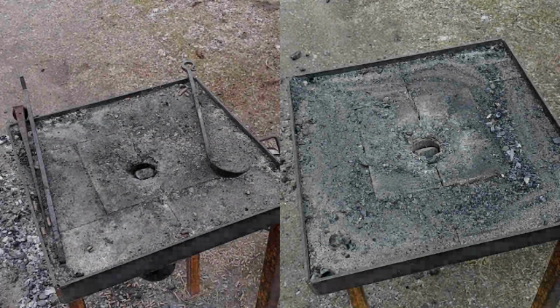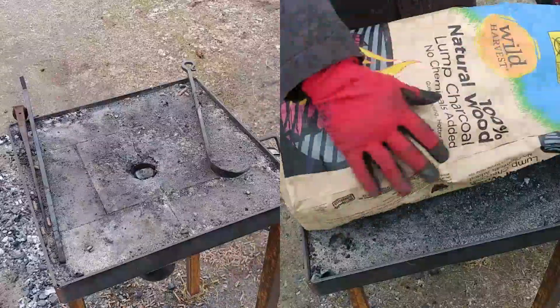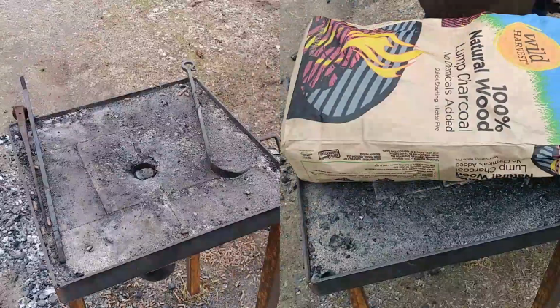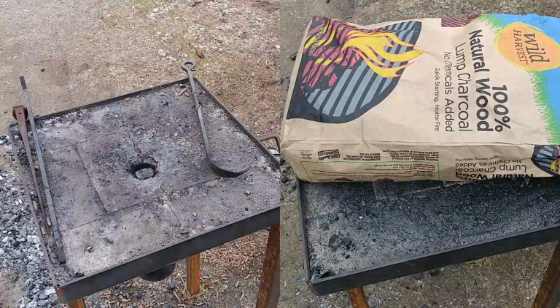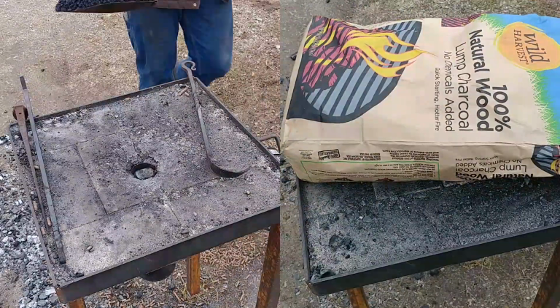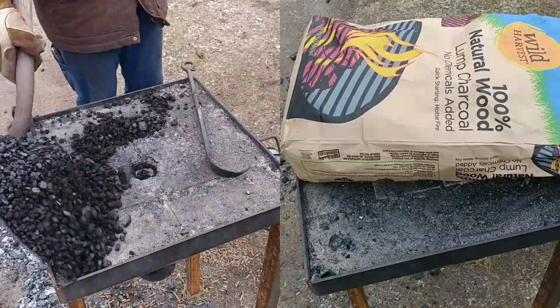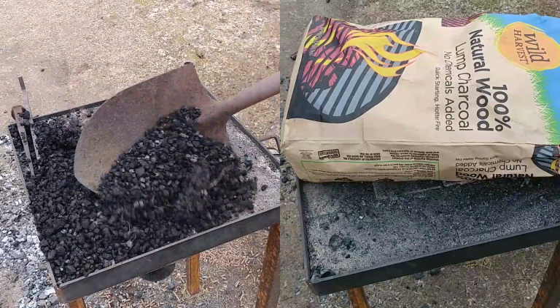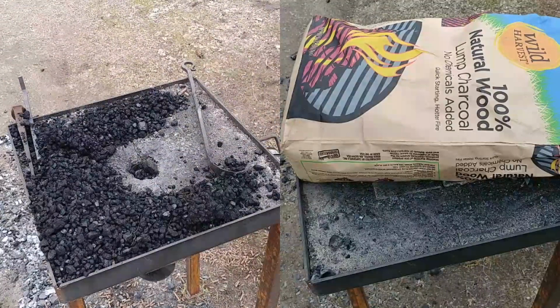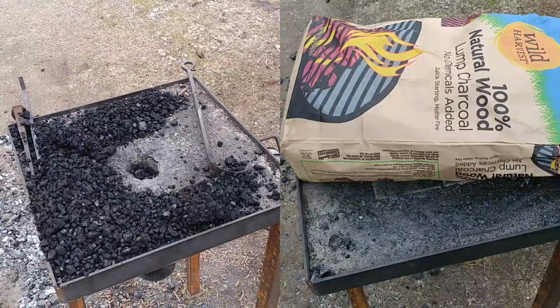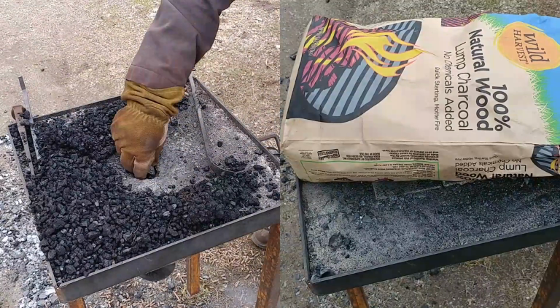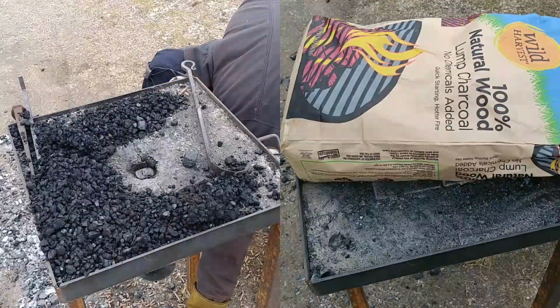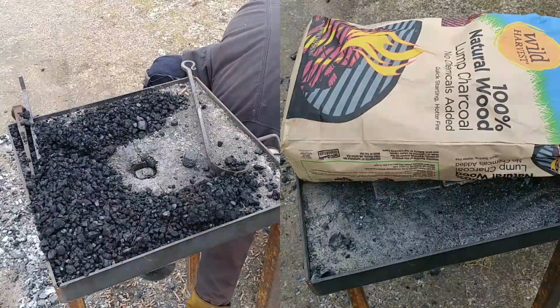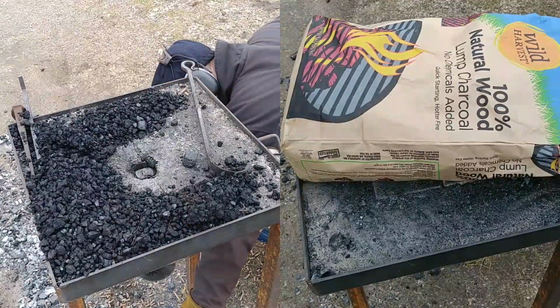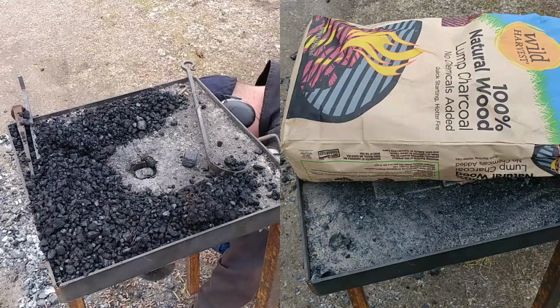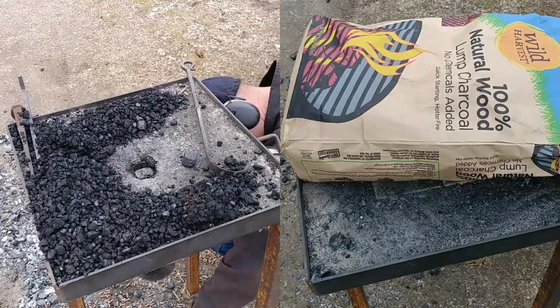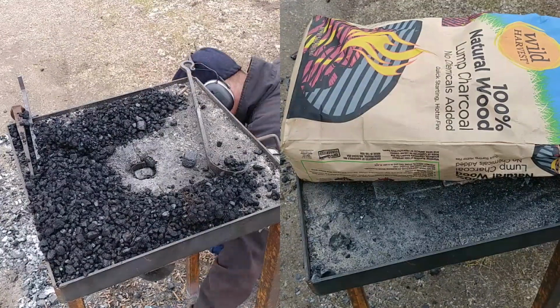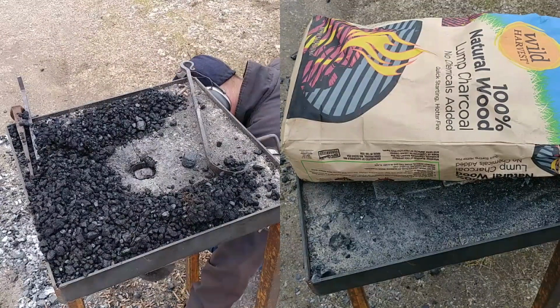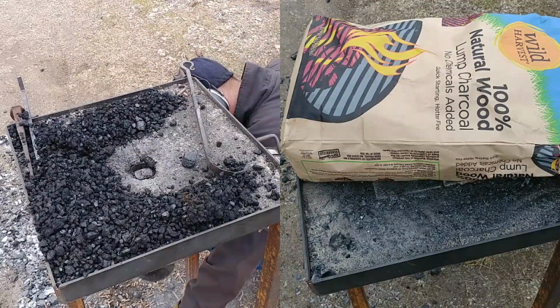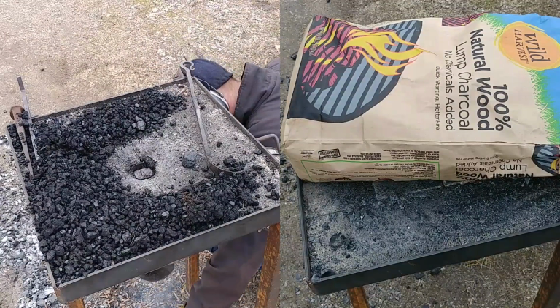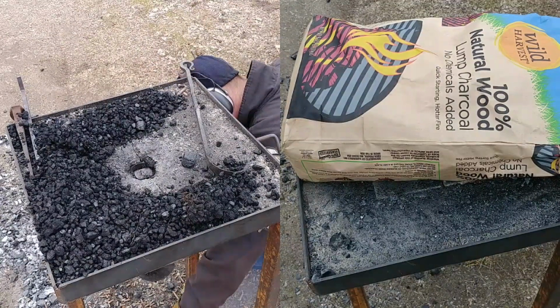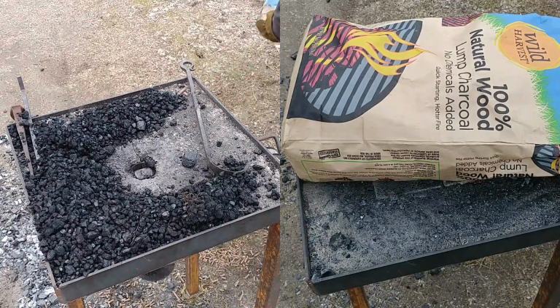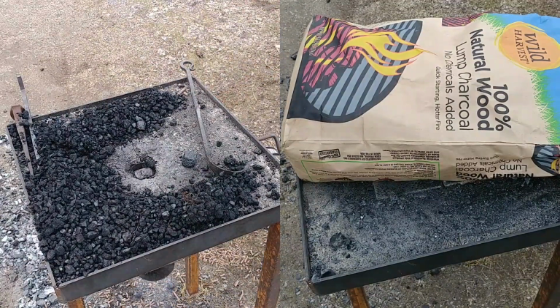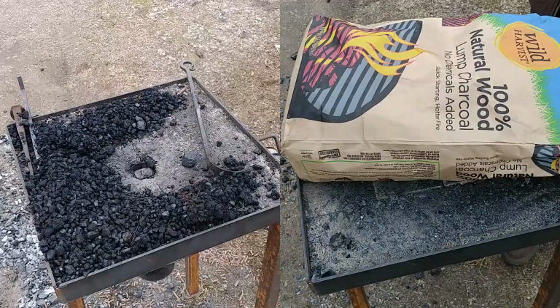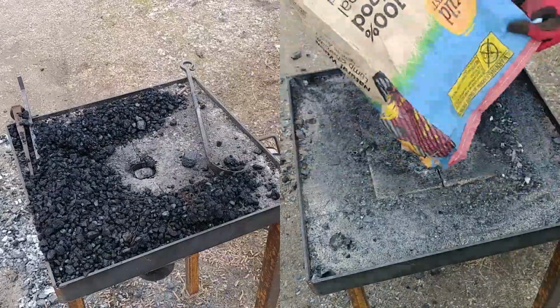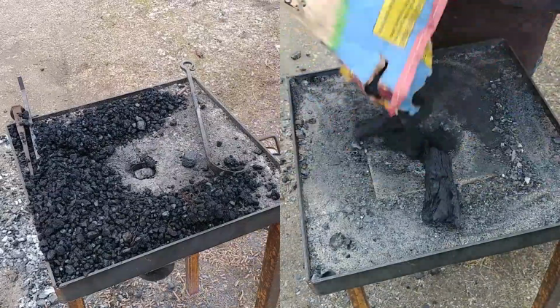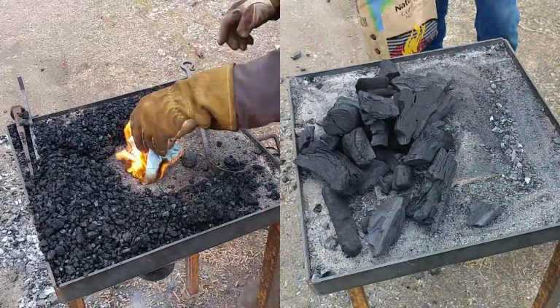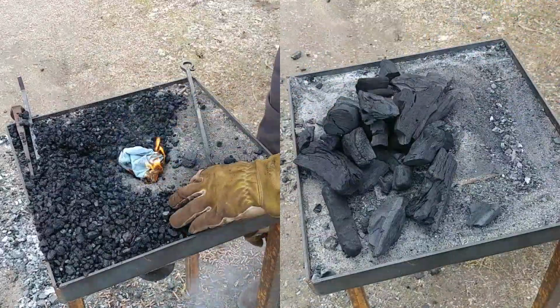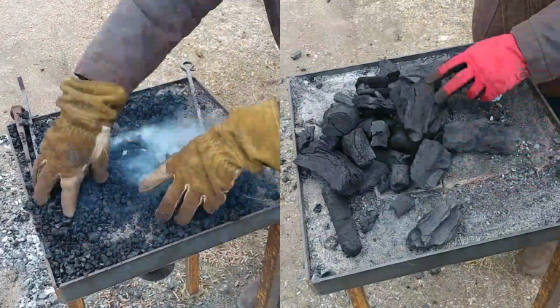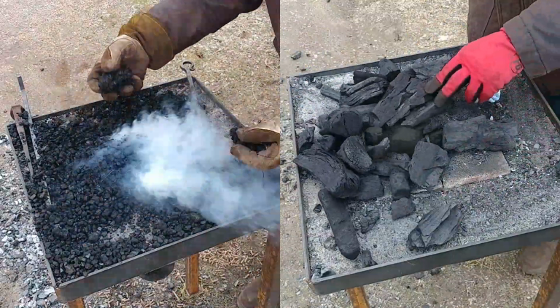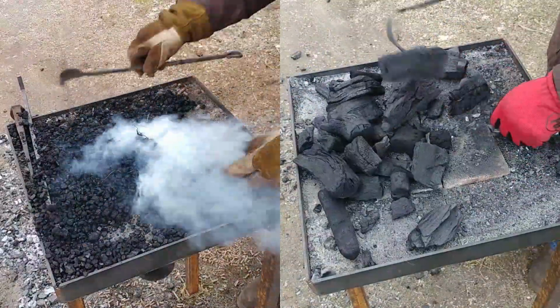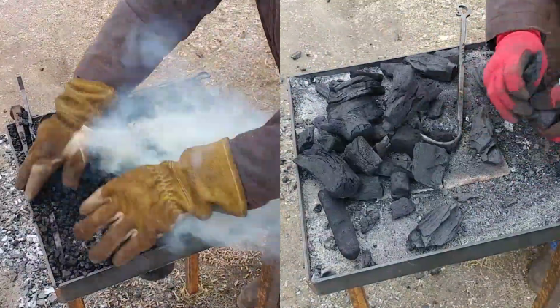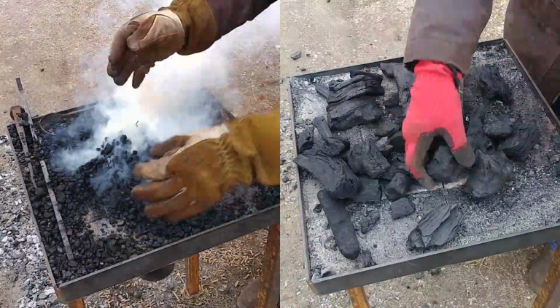Hello everybody, welcome back to the workshop. Today we are going to do another little side by side comparison, this time between bituminous blacksmithing coal and hardwood lump charcoal.